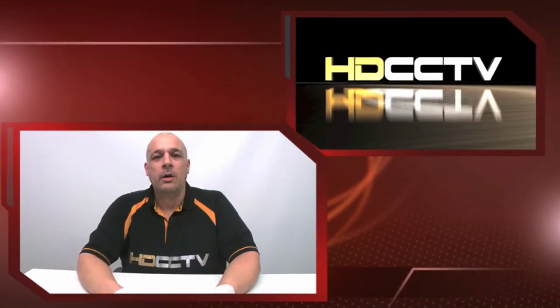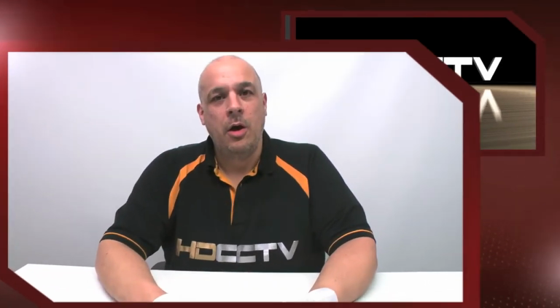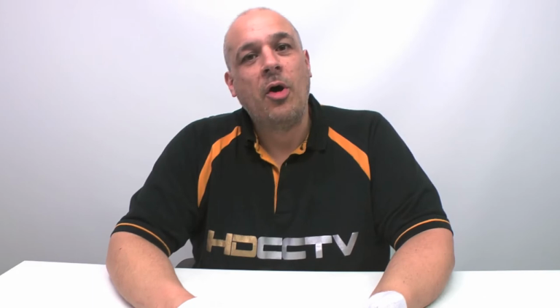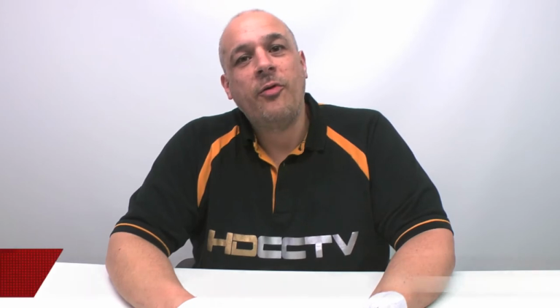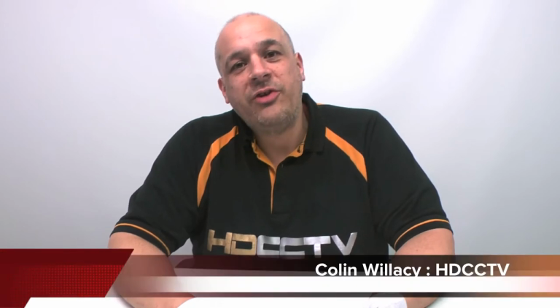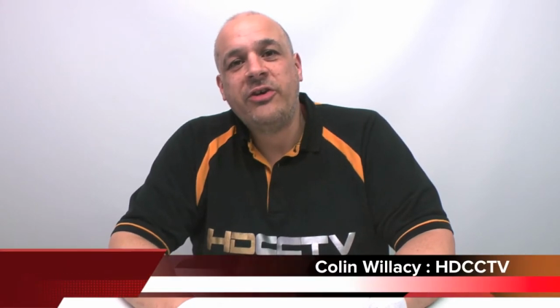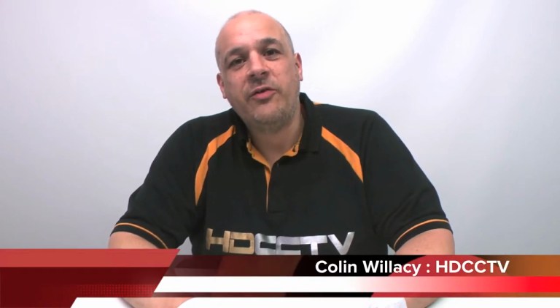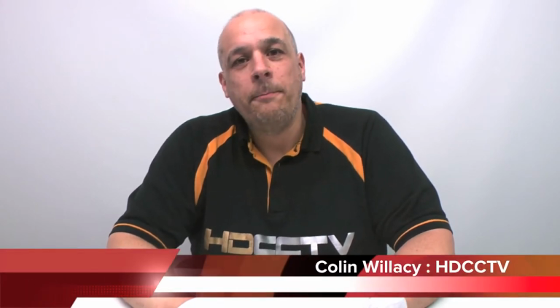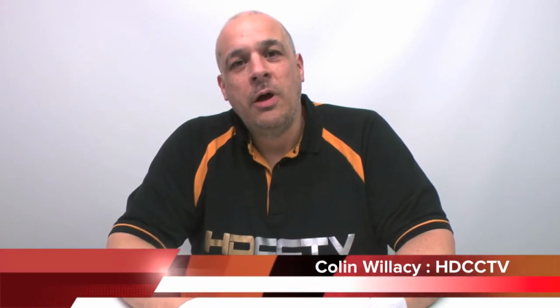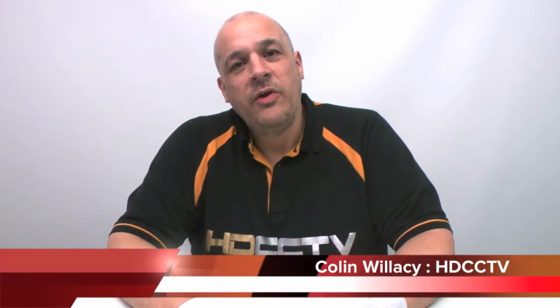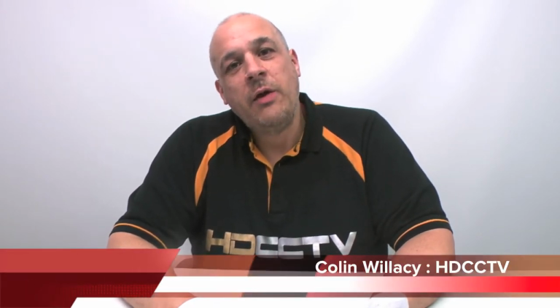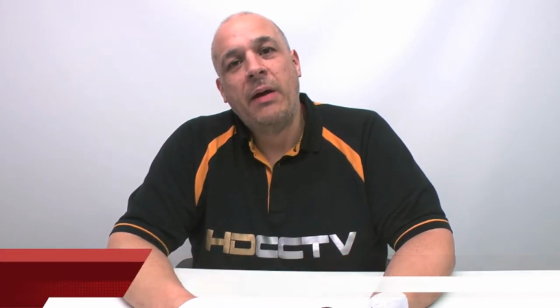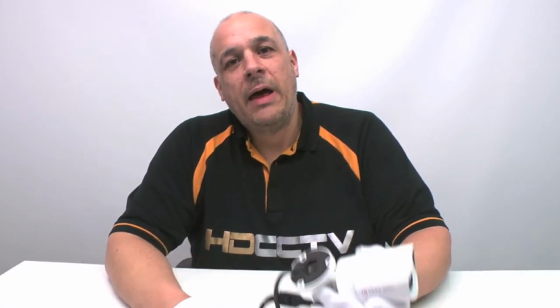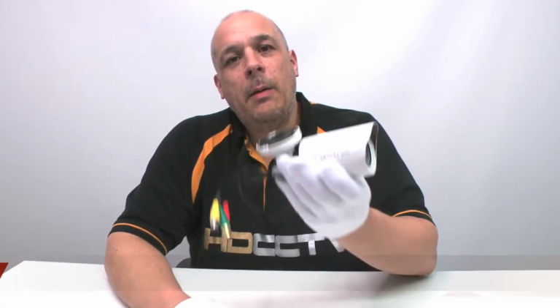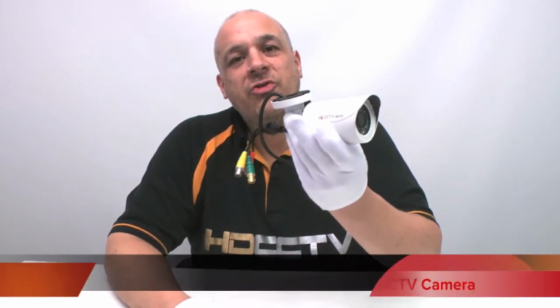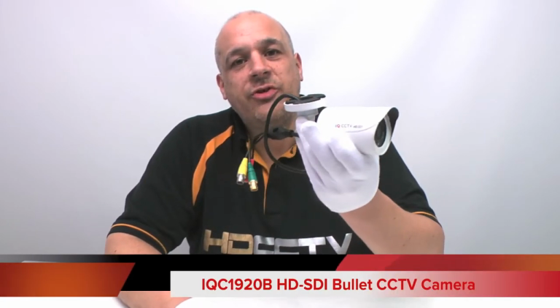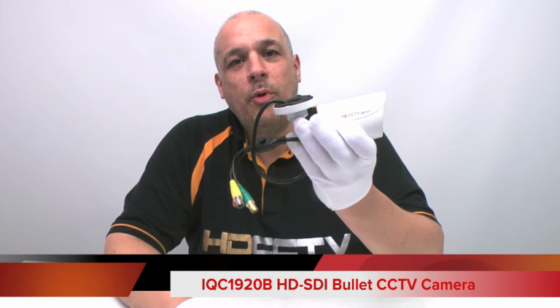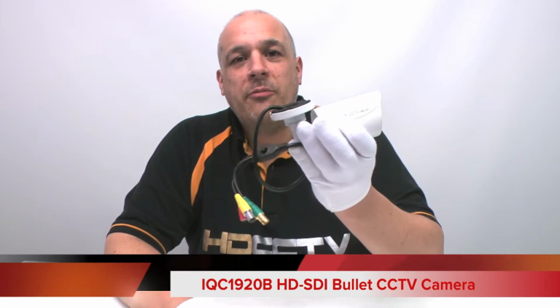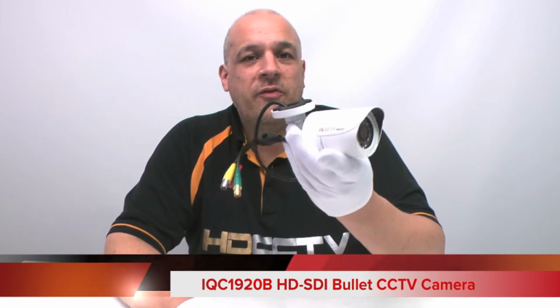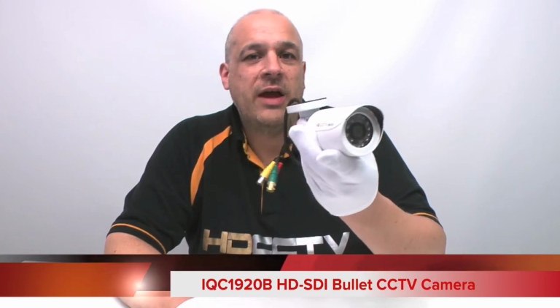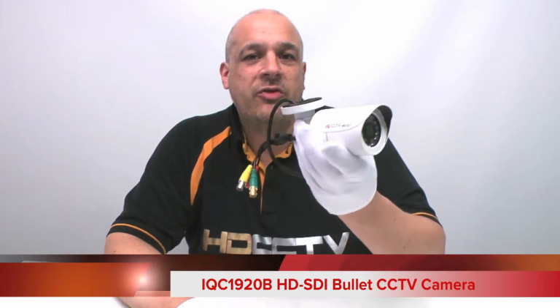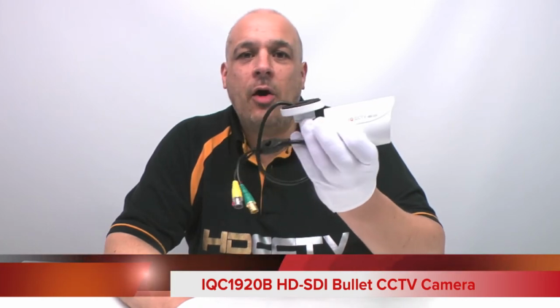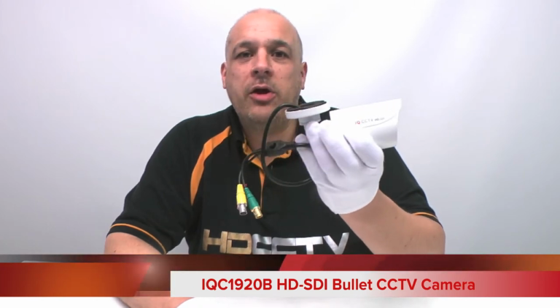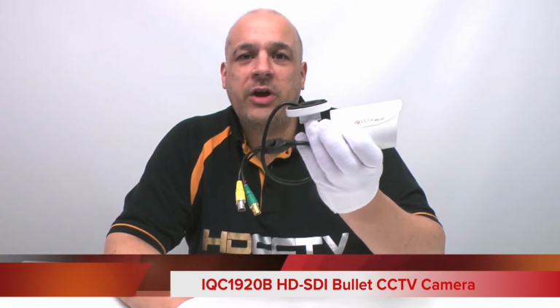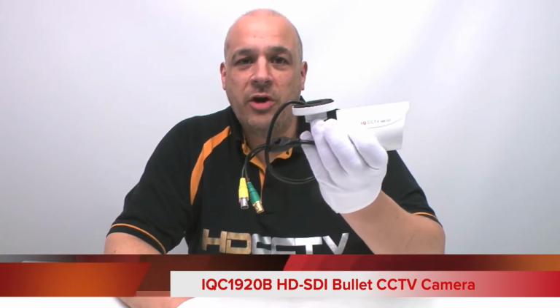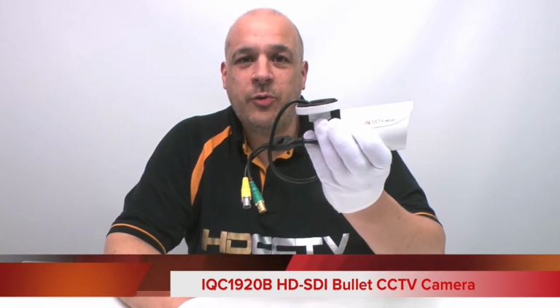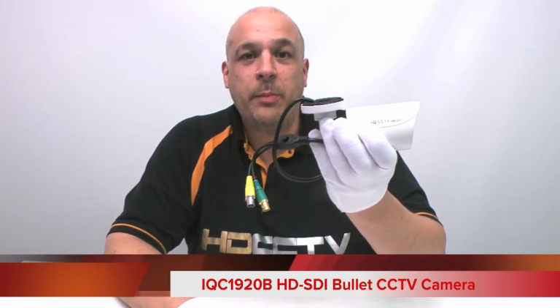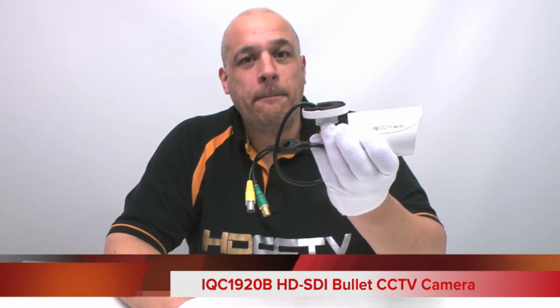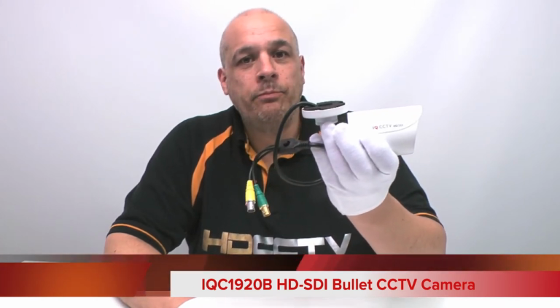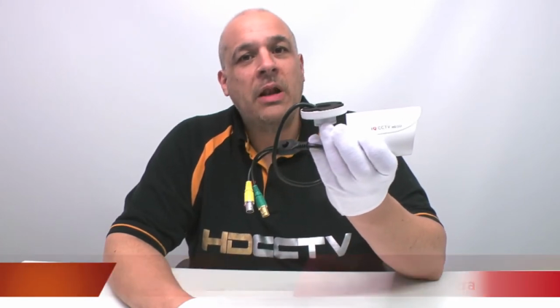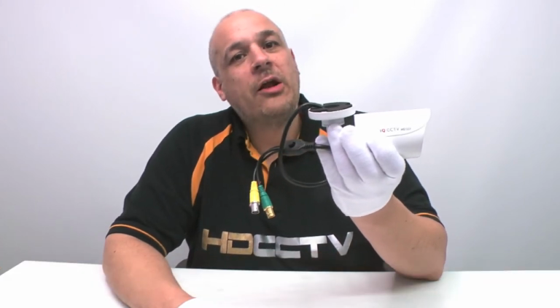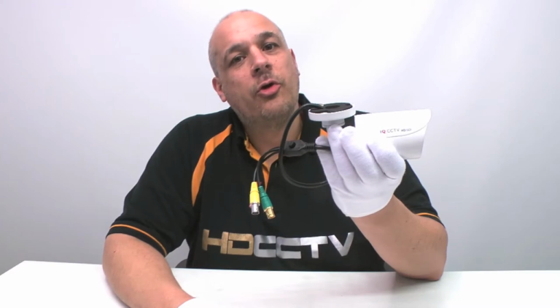Hi, I'm Colin from HDCCTV. This video is about our HD-SDI bullet camera with a fixed lens, the IQC 19-20B. Let's take a closer look.